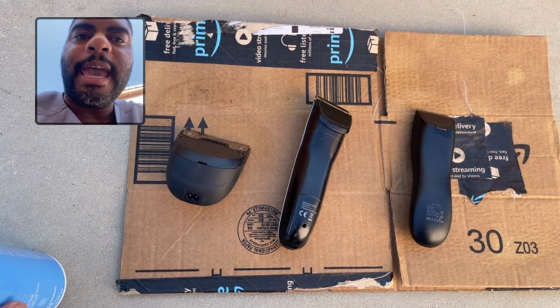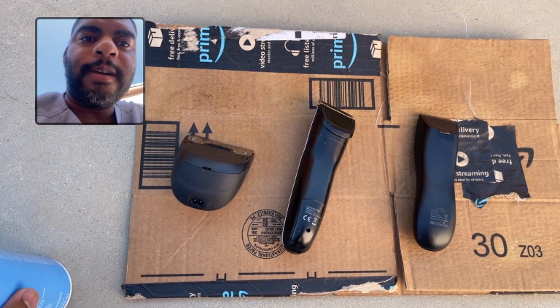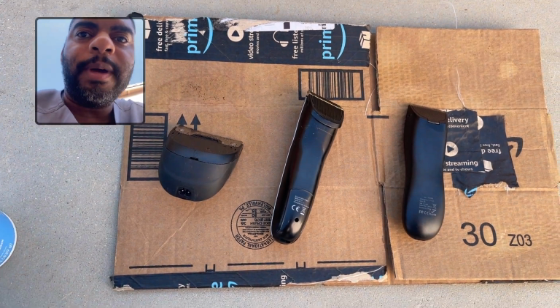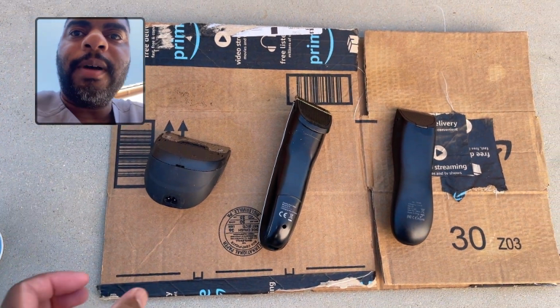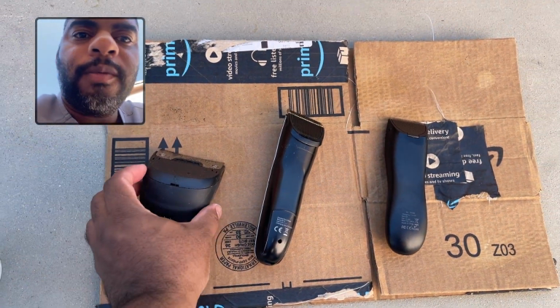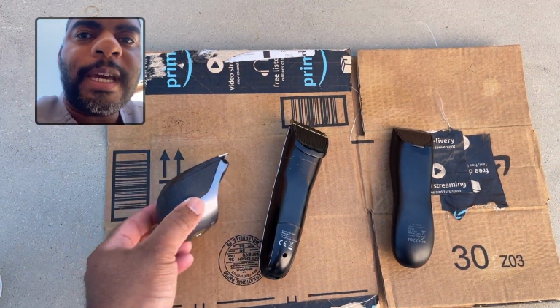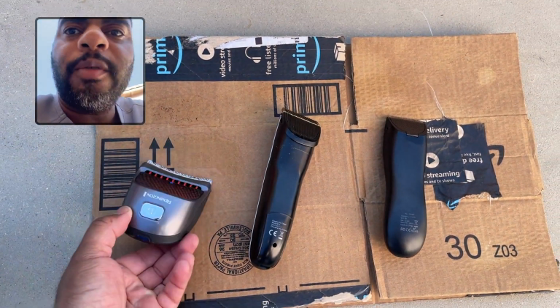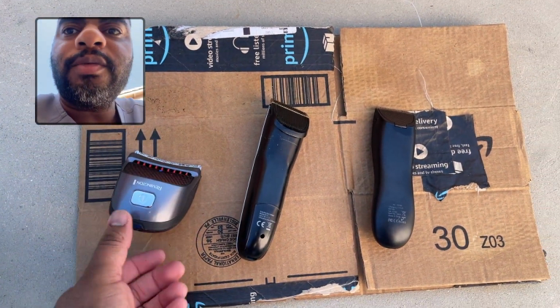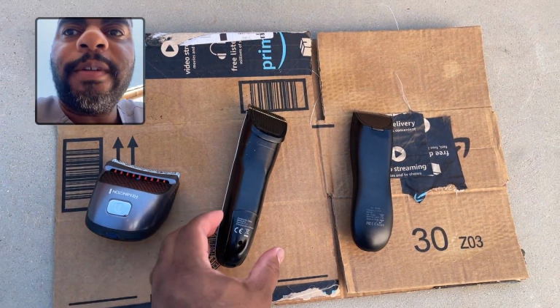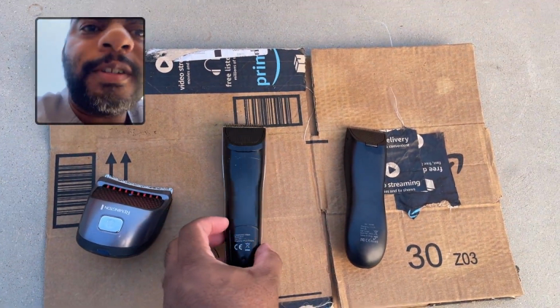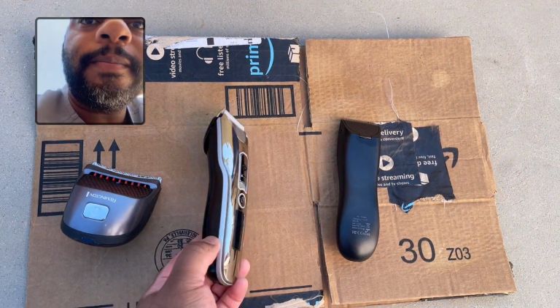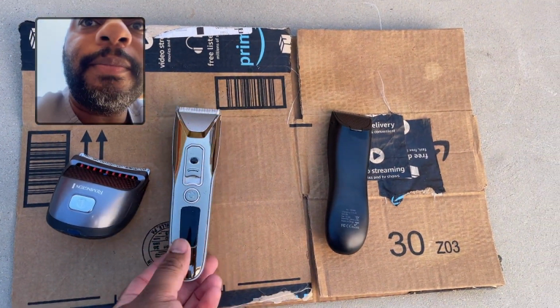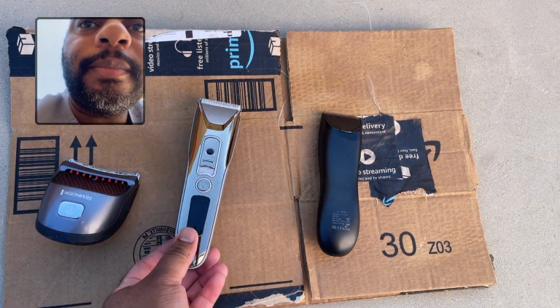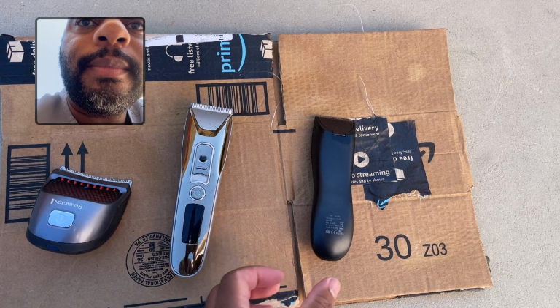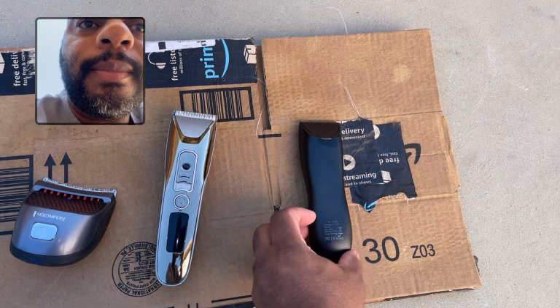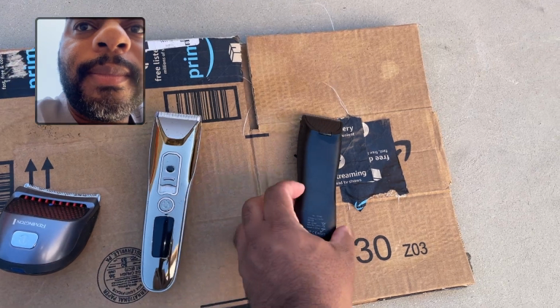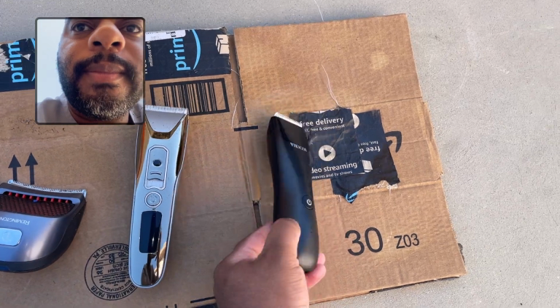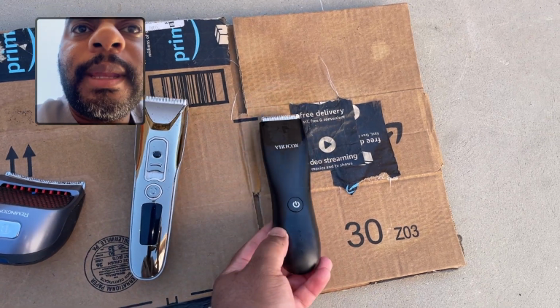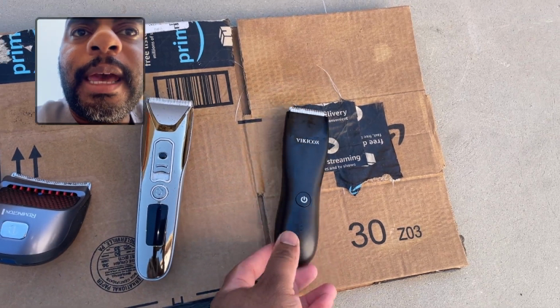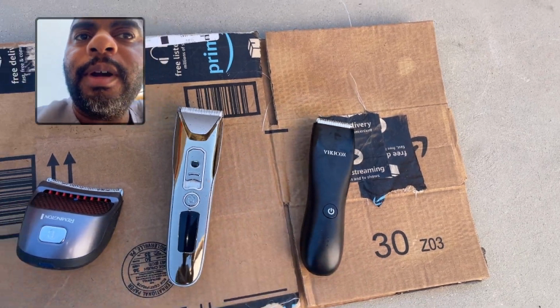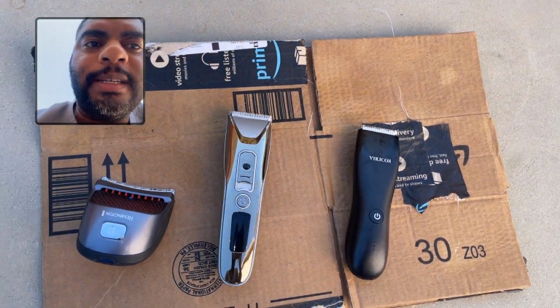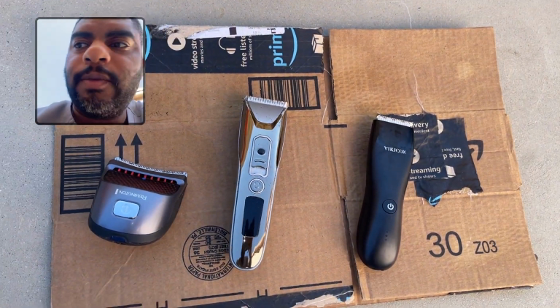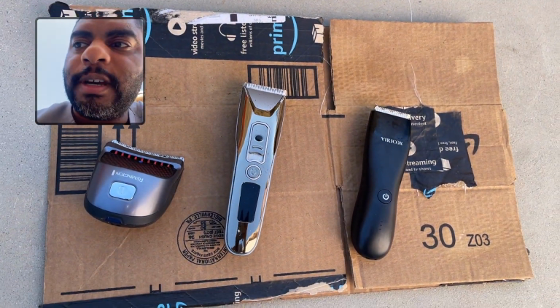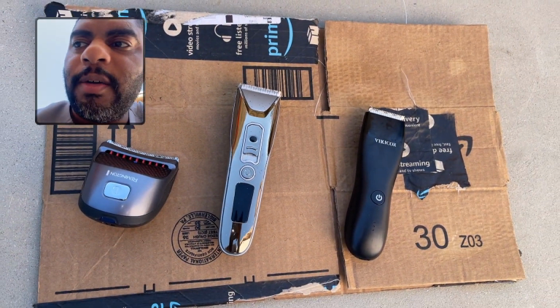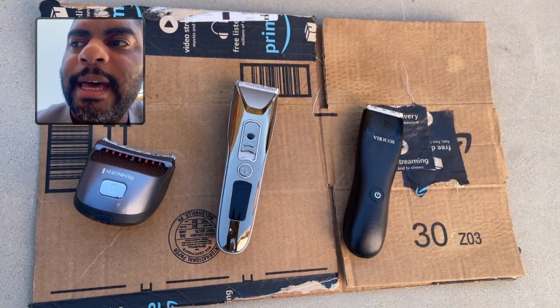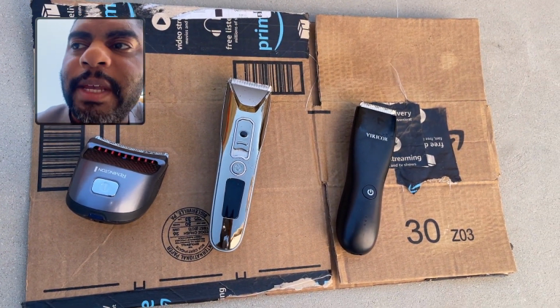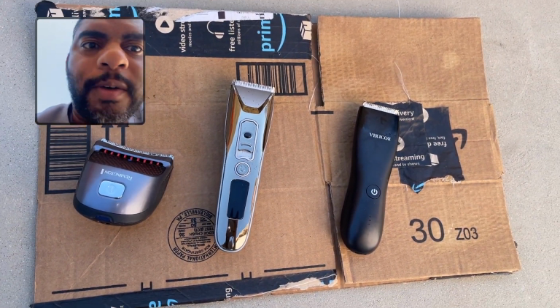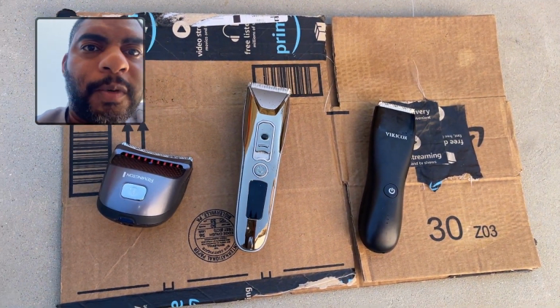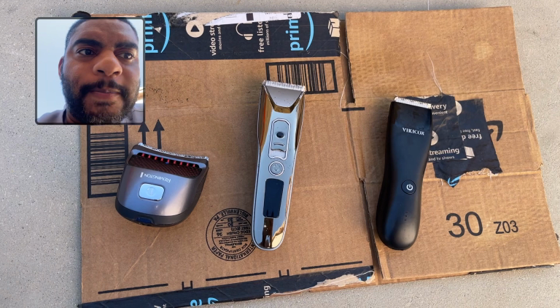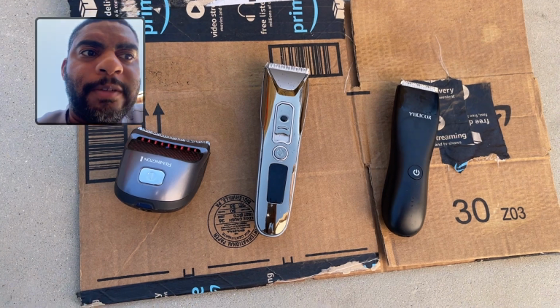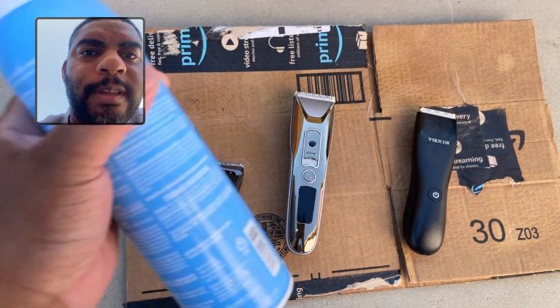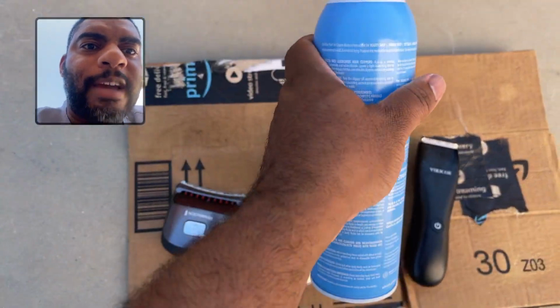I'm going to go ahead and rotate them over this way first. And real easy, we're just going to go ahead and do a spray. I want to show you this in action.